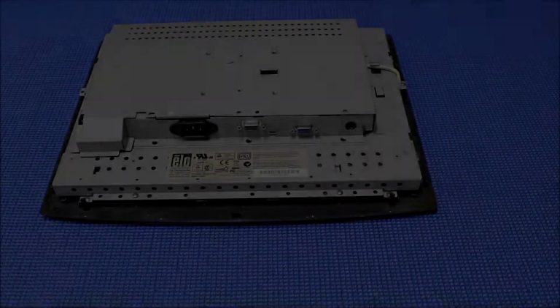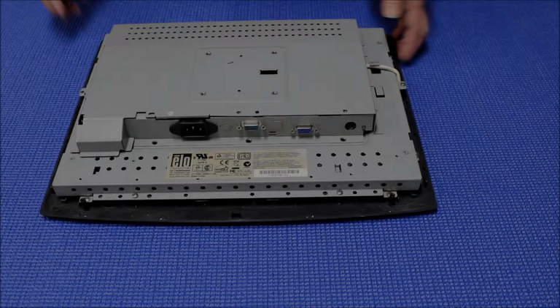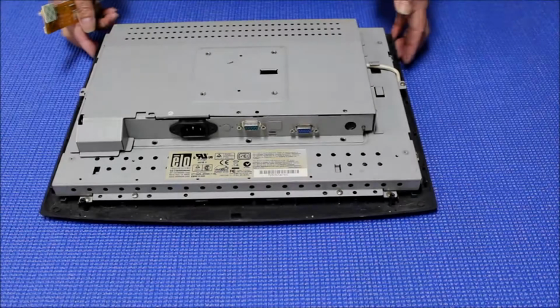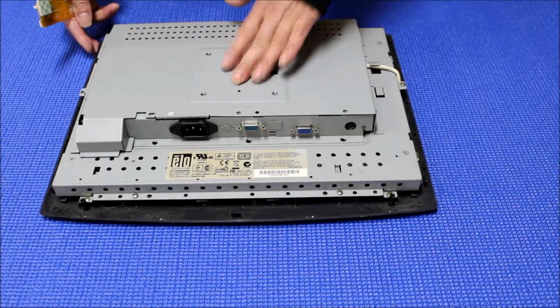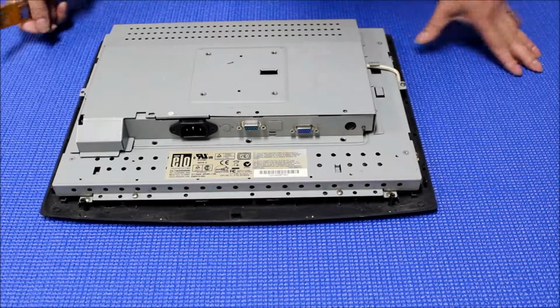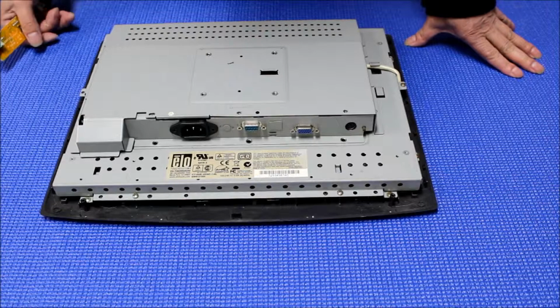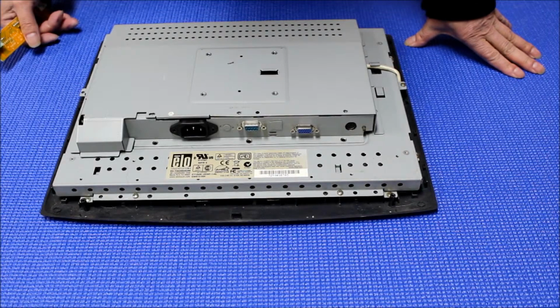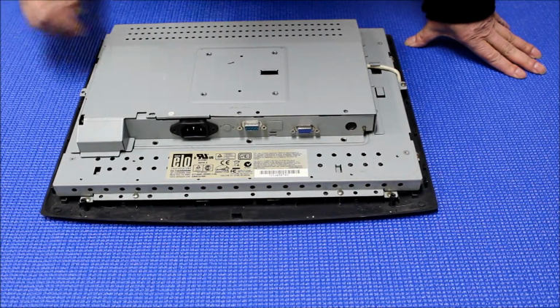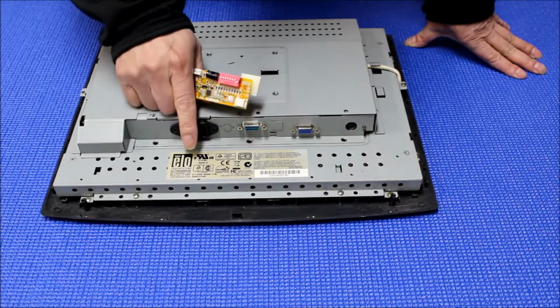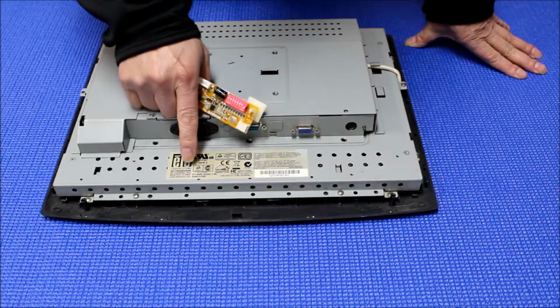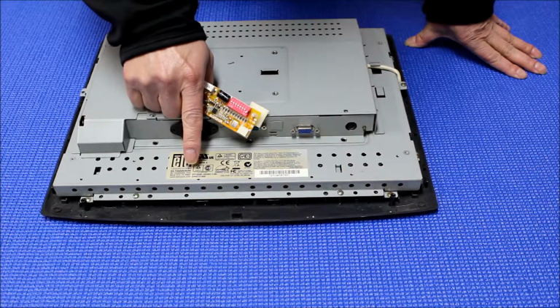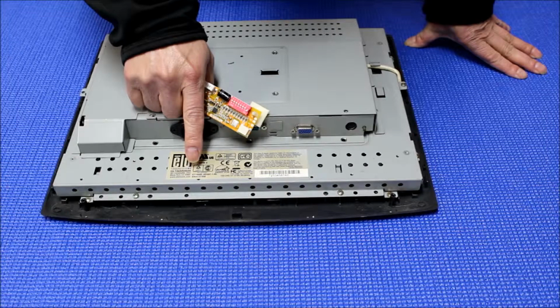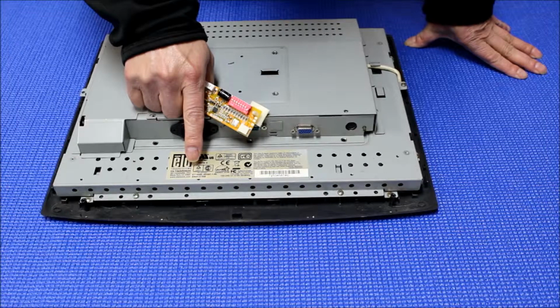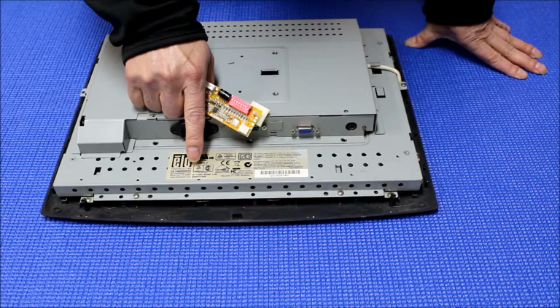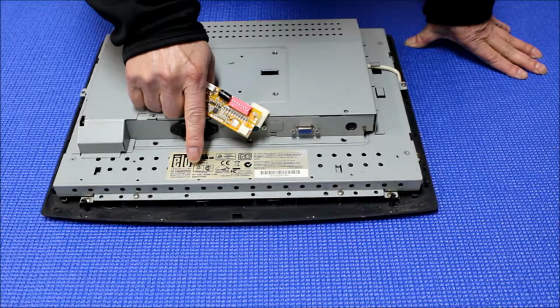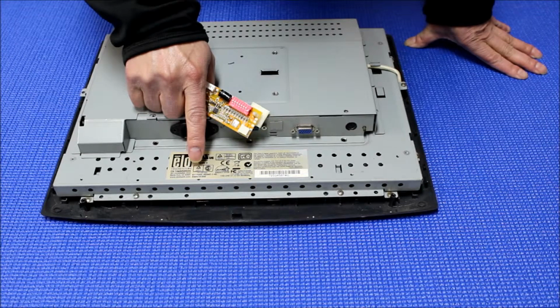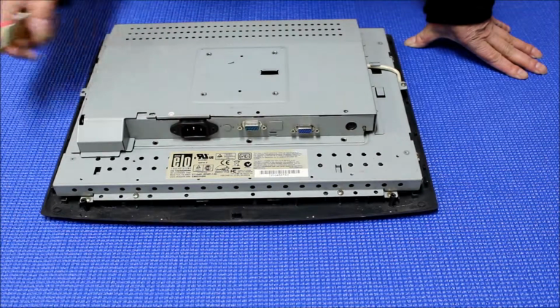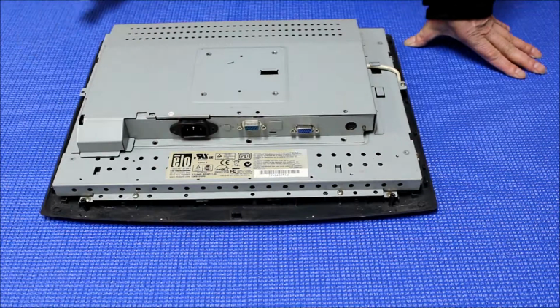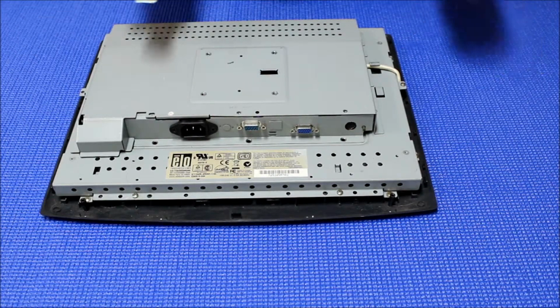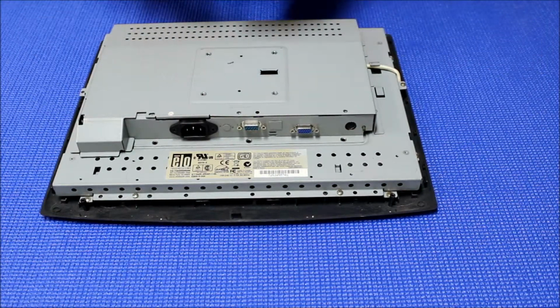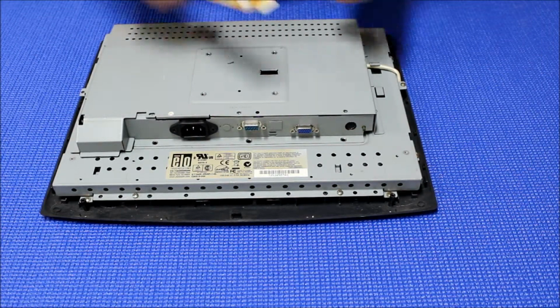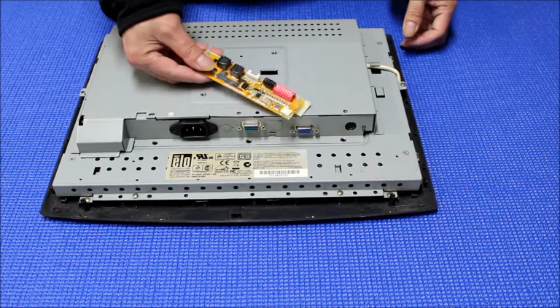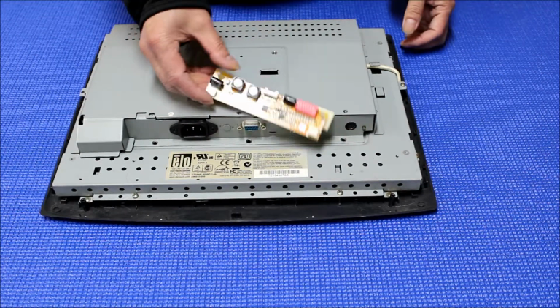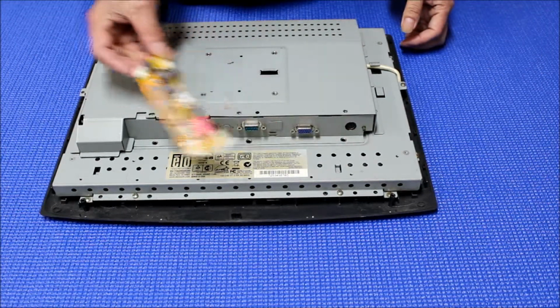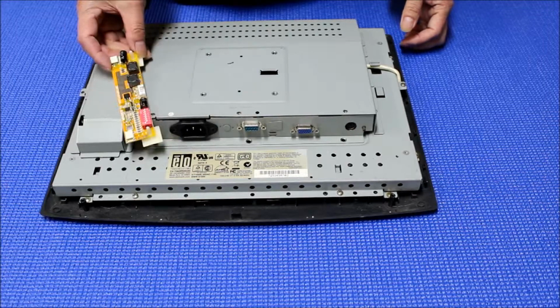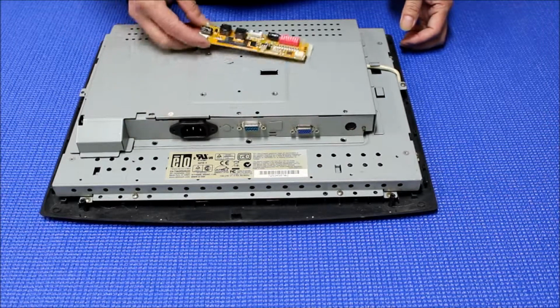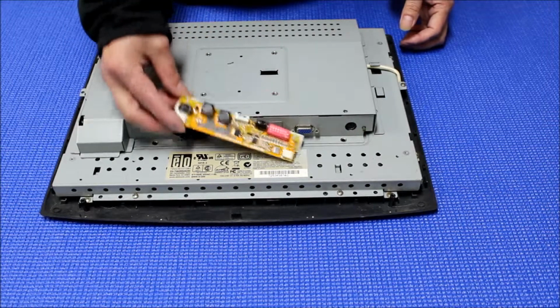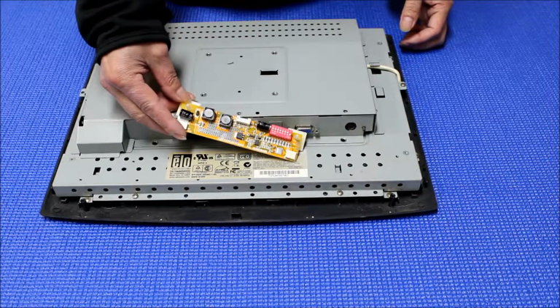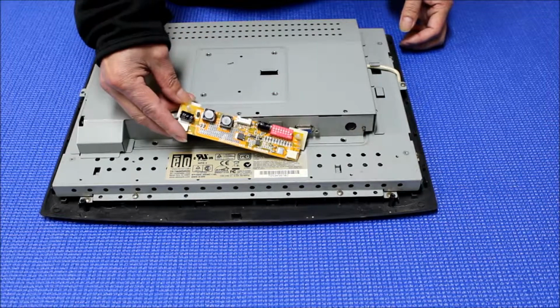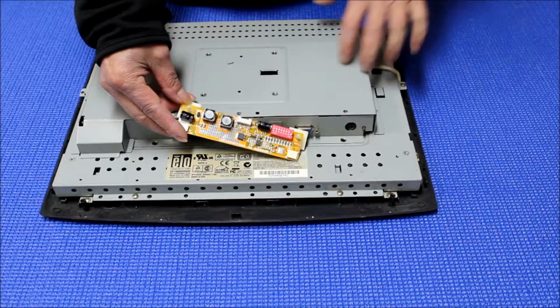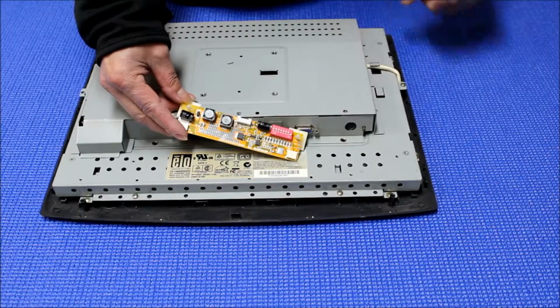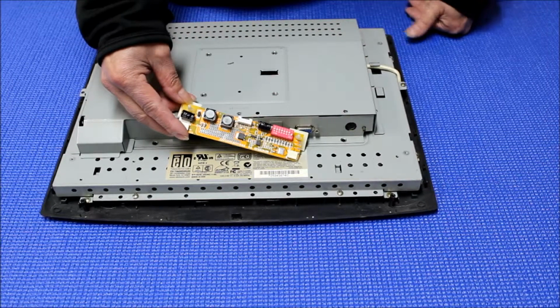Hello, this is a 15-inch Elo touchscreen. The model number is ET1545L. In this video, I want to show you how to mount this LED driver on this touchscreen.